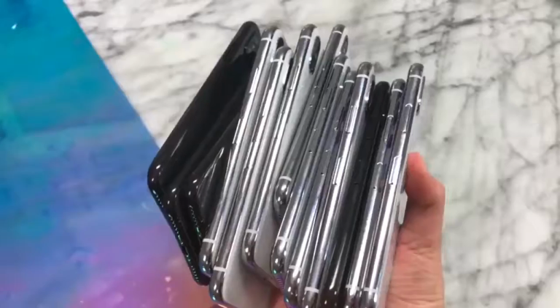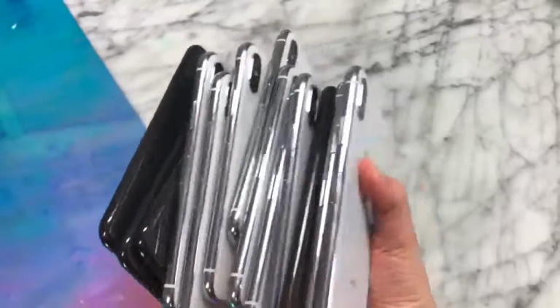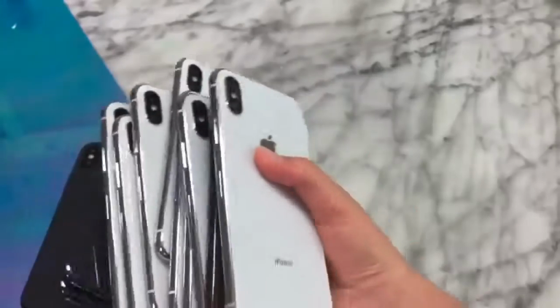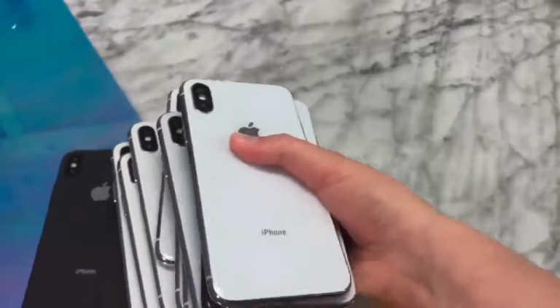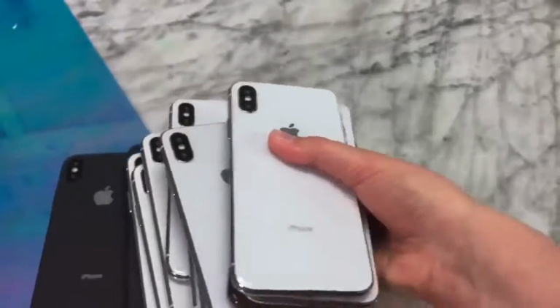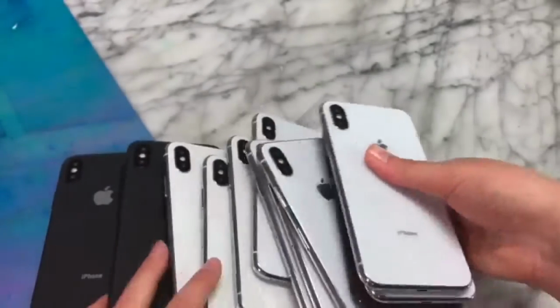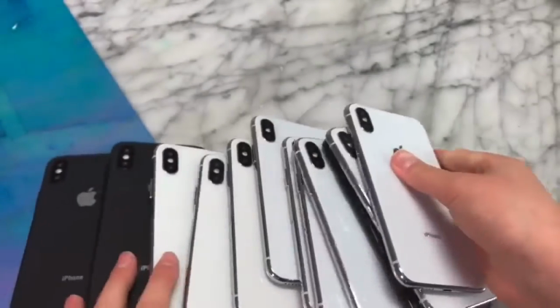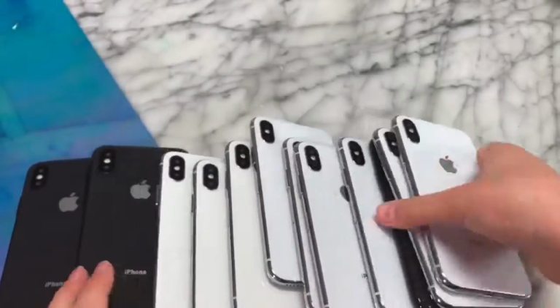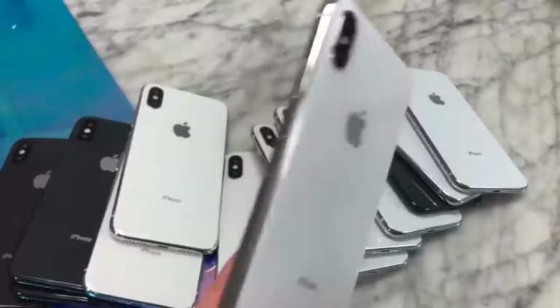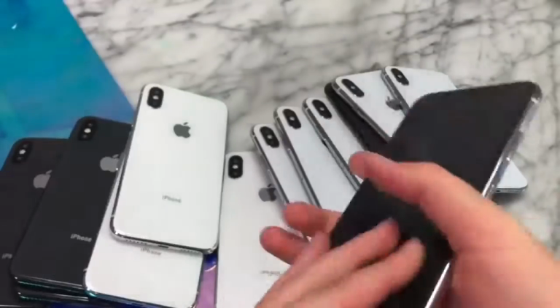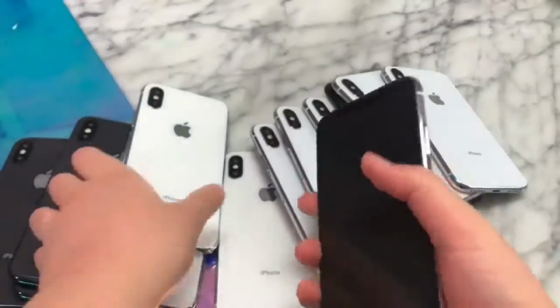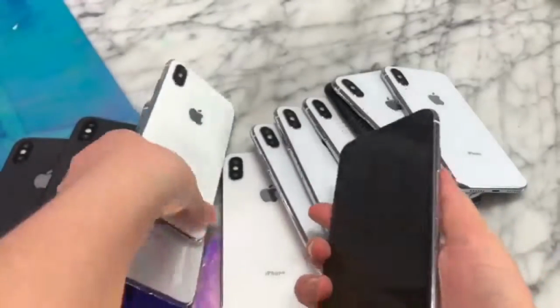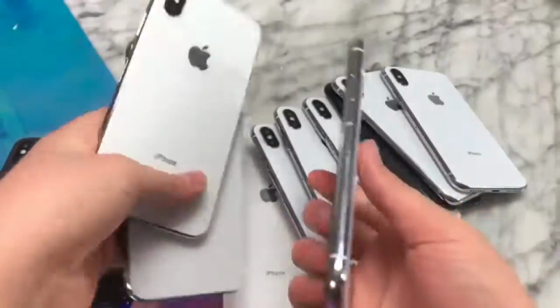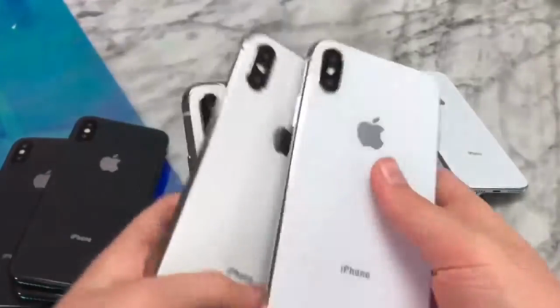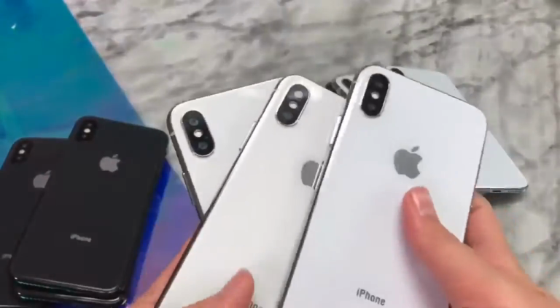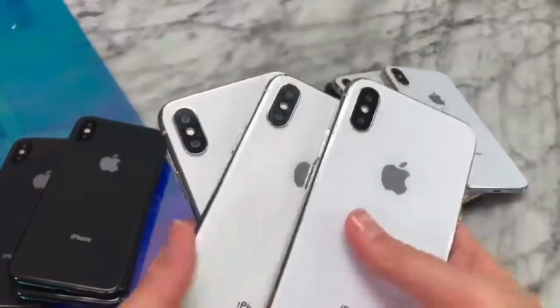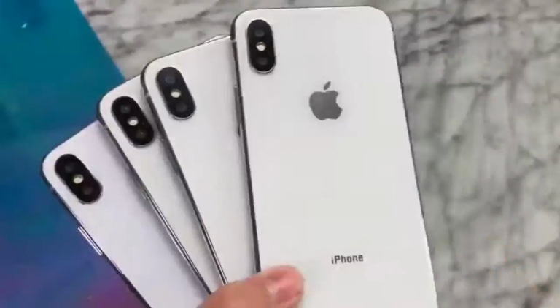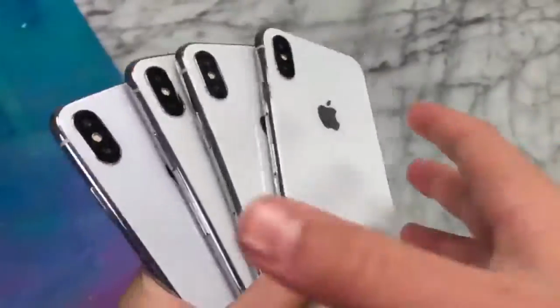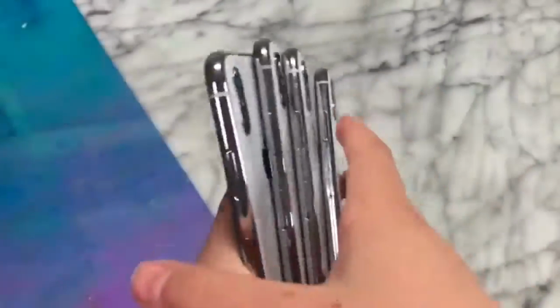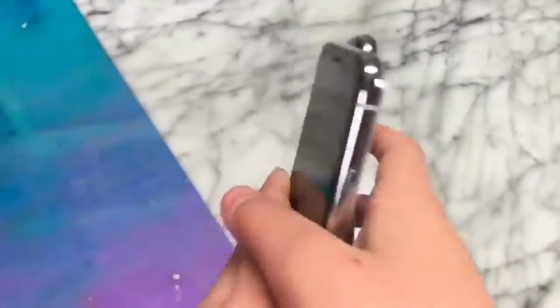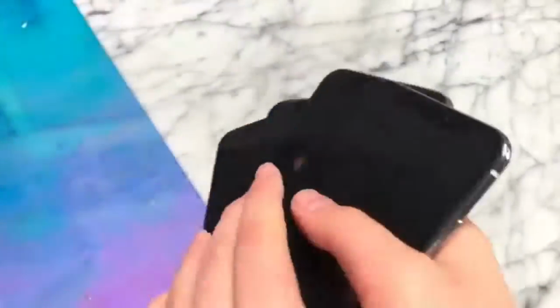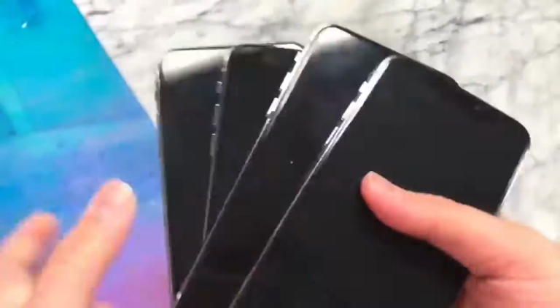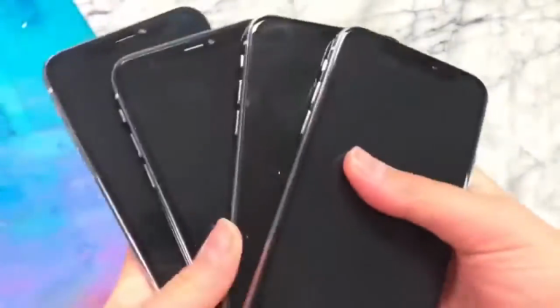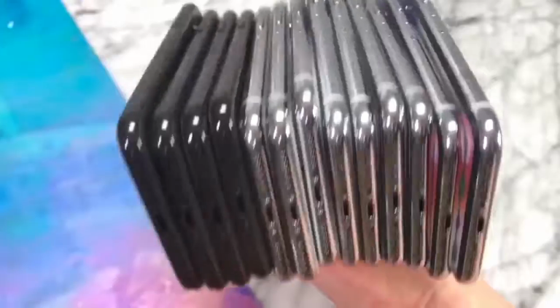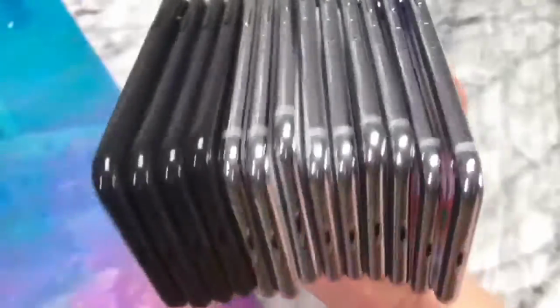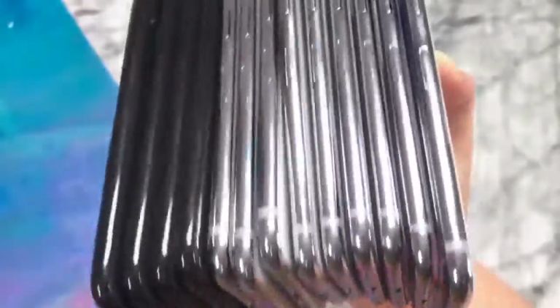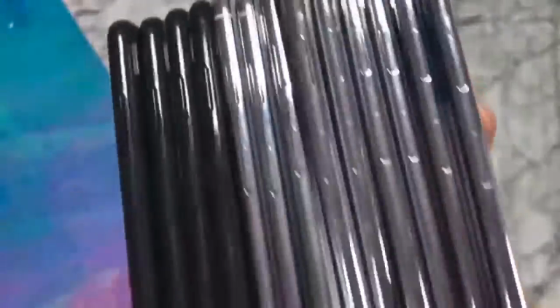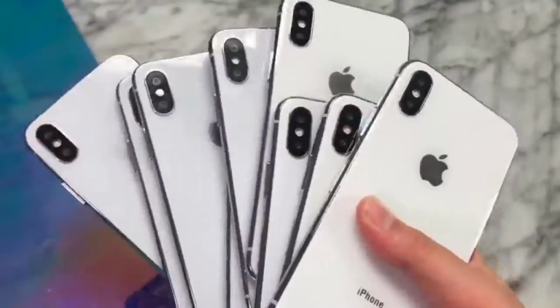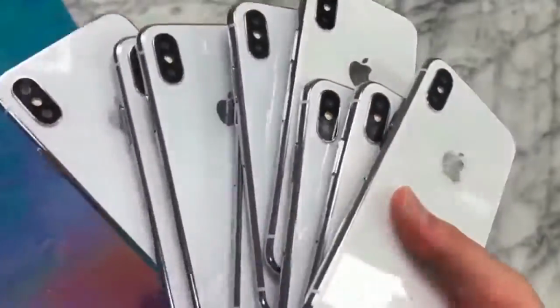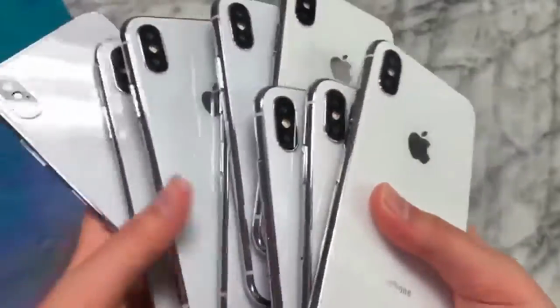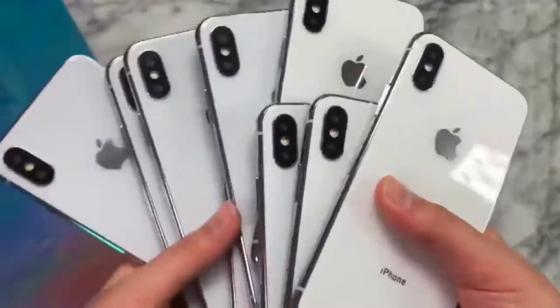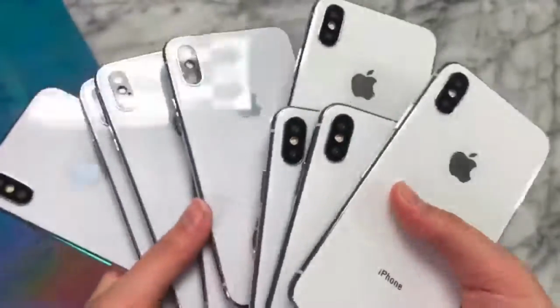Also, if you would like to be entered in my current iPhone X giveaway, all you have to do is watch this whole video without skipping and be subscribed, and I will enter you to have a really good chance of winning one of these iPhone X's.